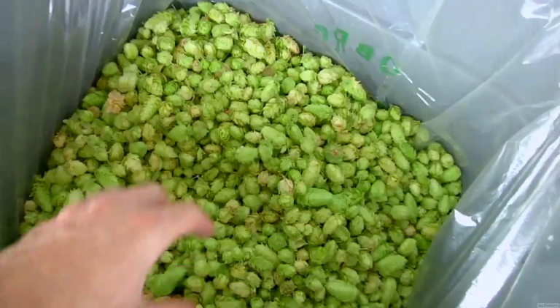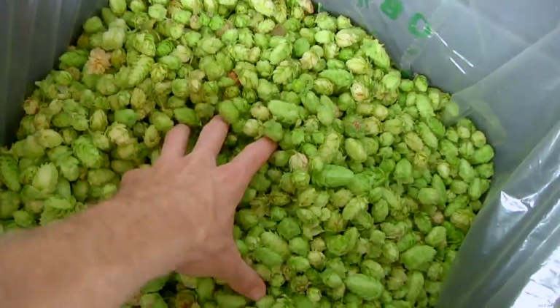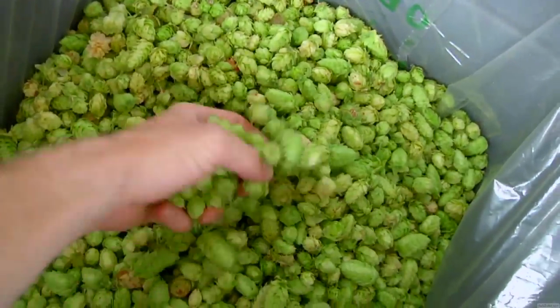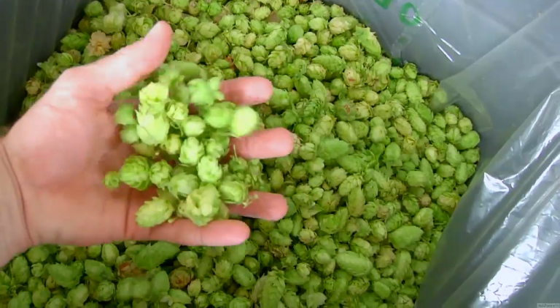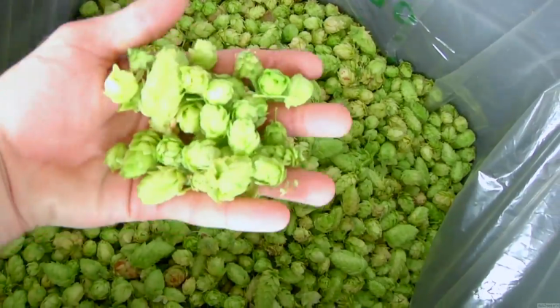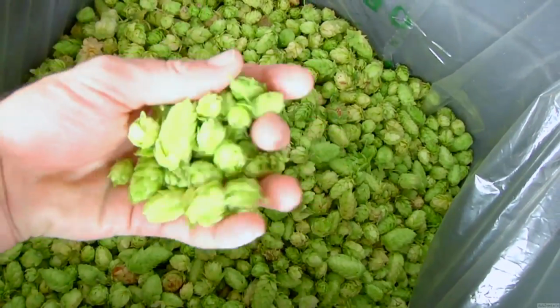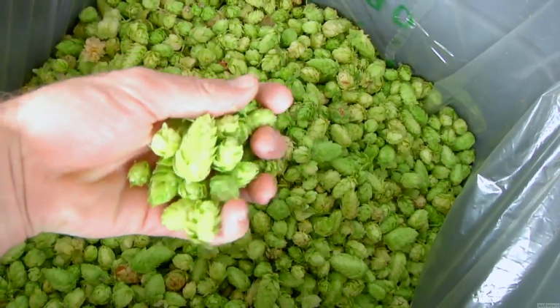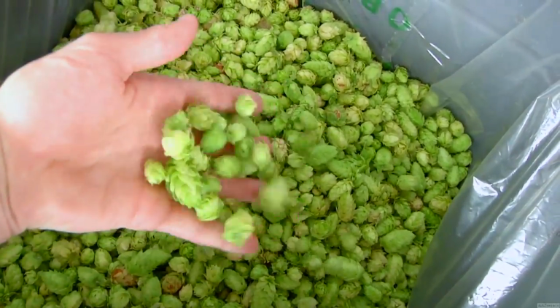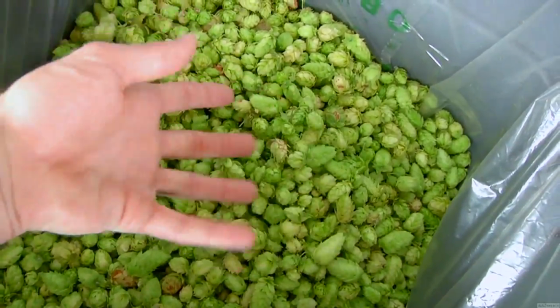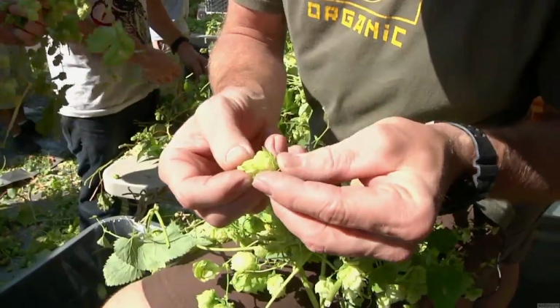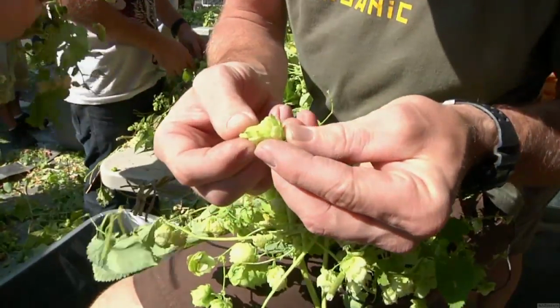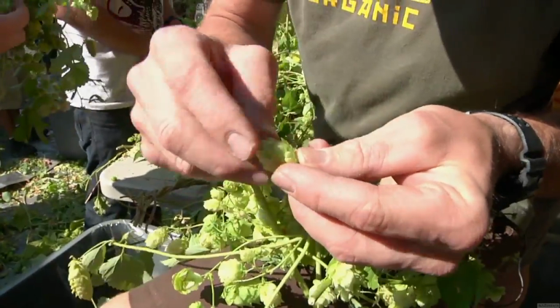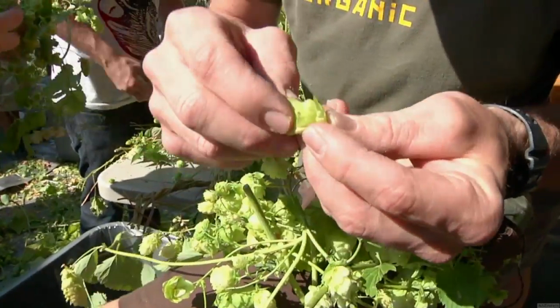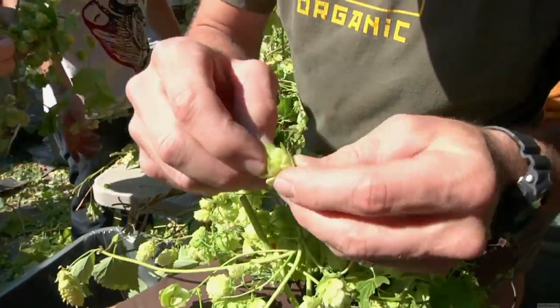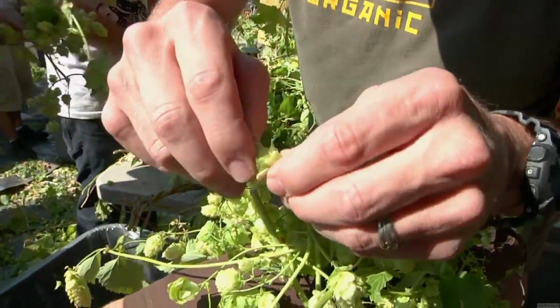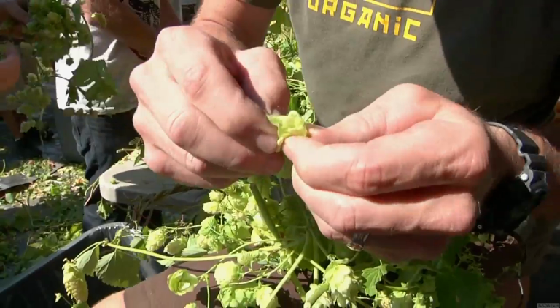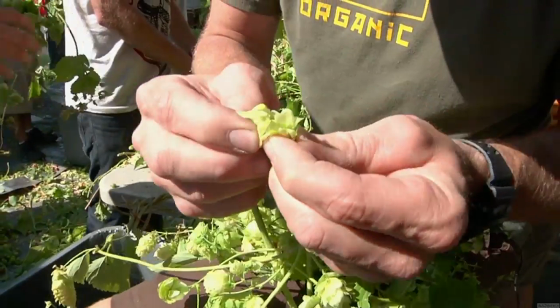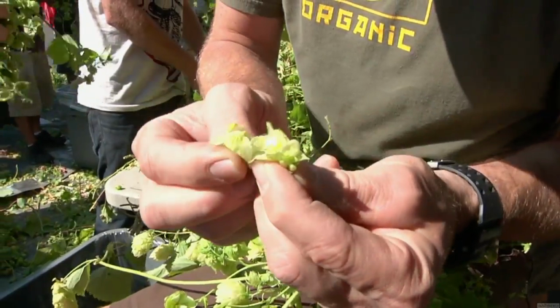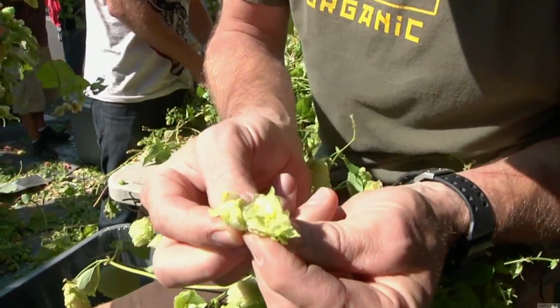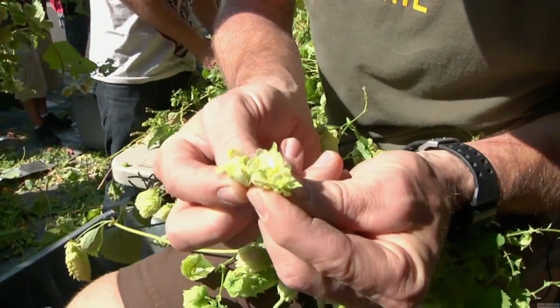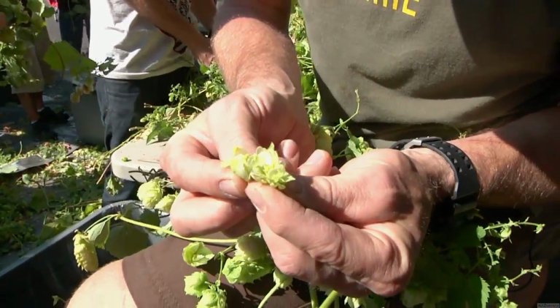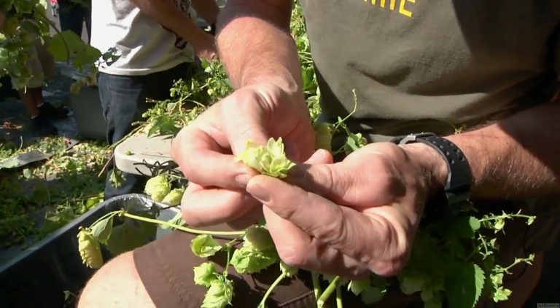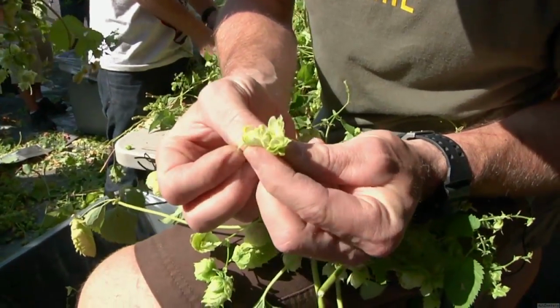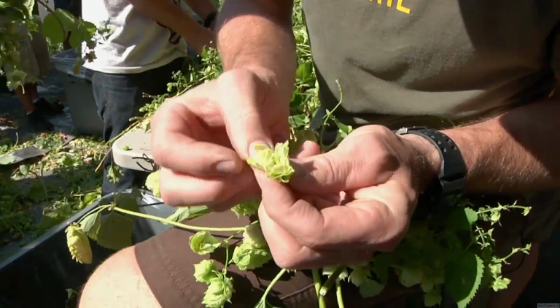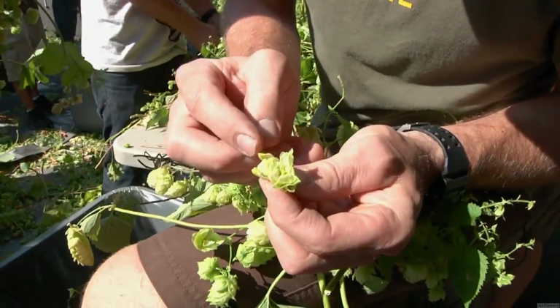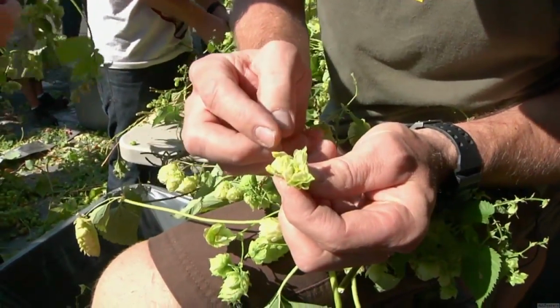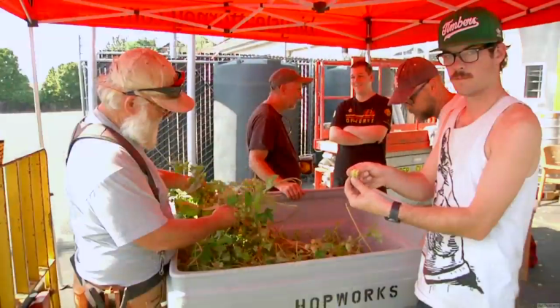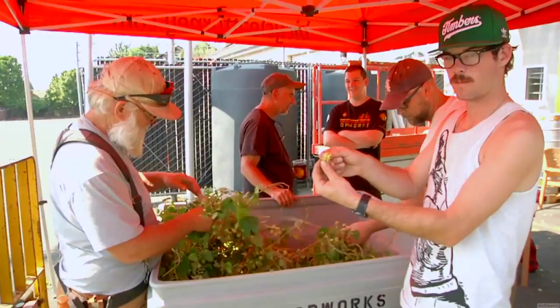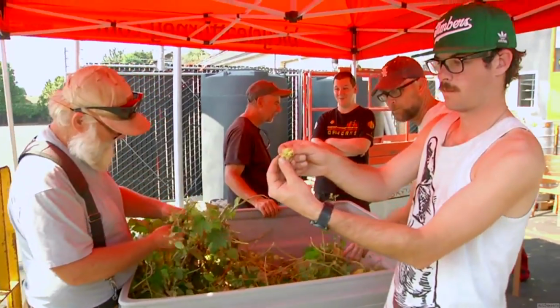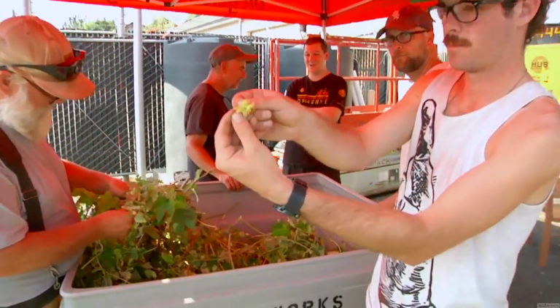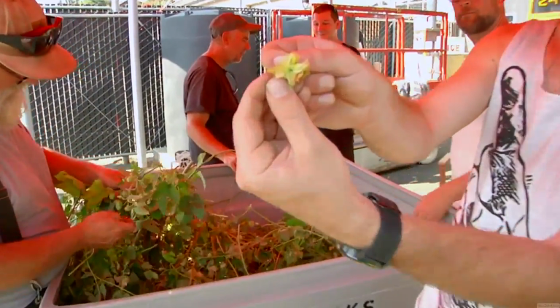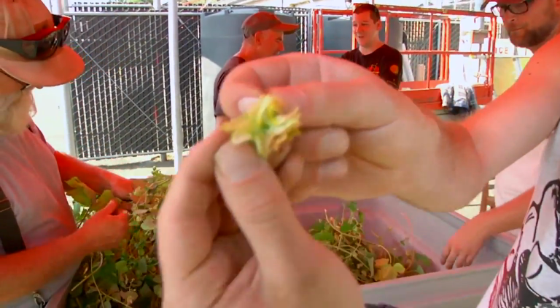Not too sunbaked. What we're looking for is the lupulin — that oil at the bottom of the bracts there. That oil is responsible for the wonderful bitterness to help balance the malt sweetness, as well as that signature flavor and aroma.